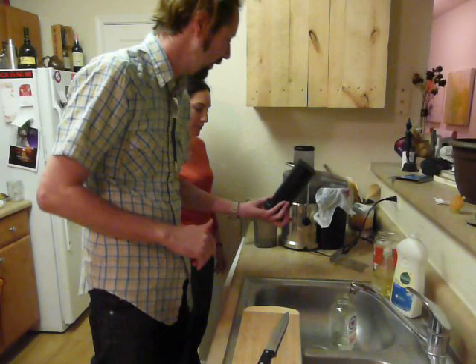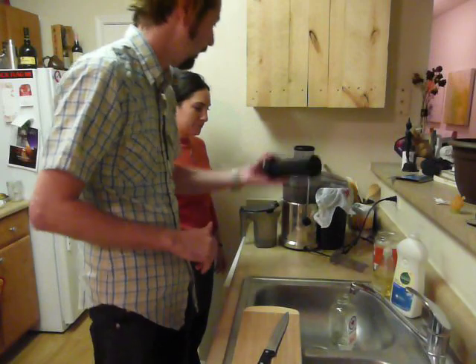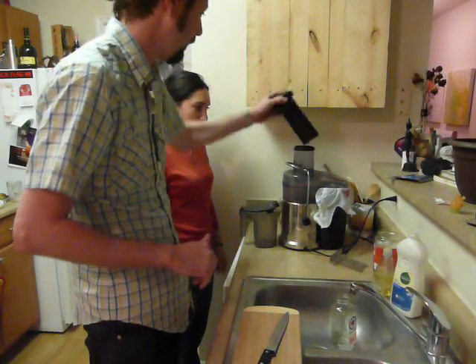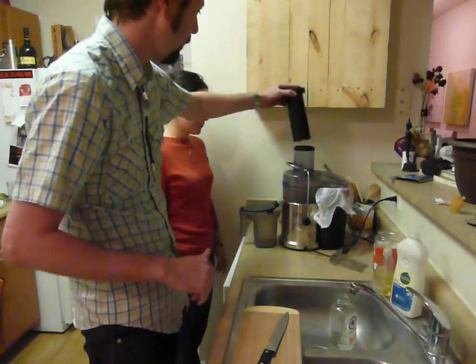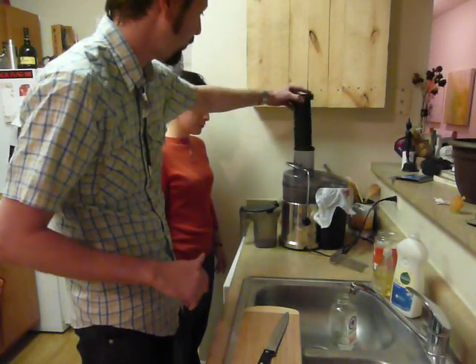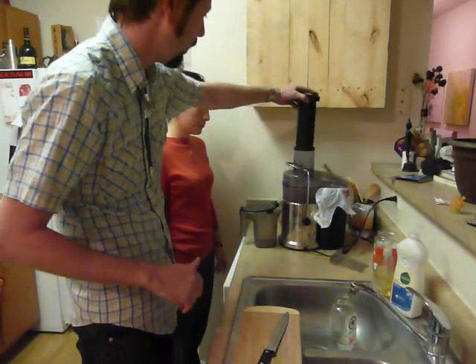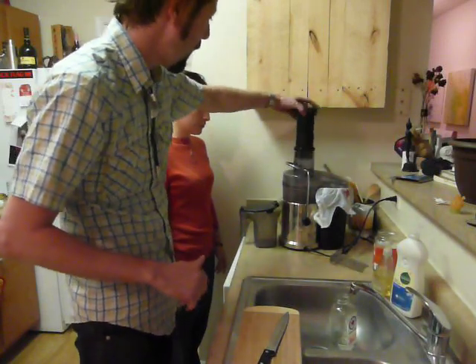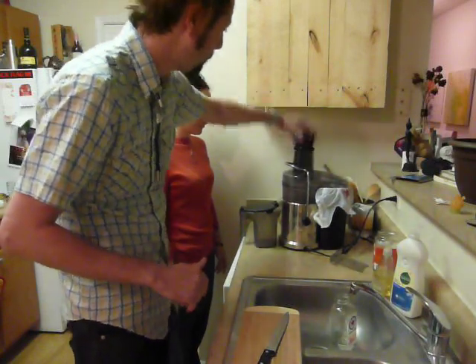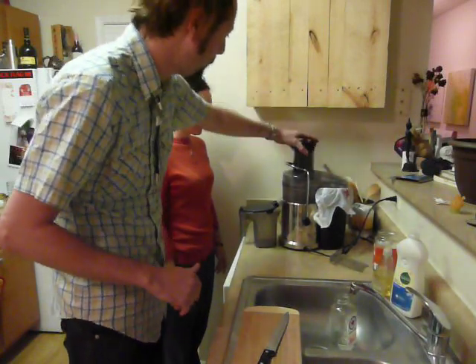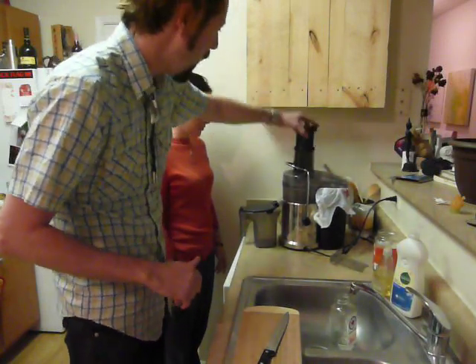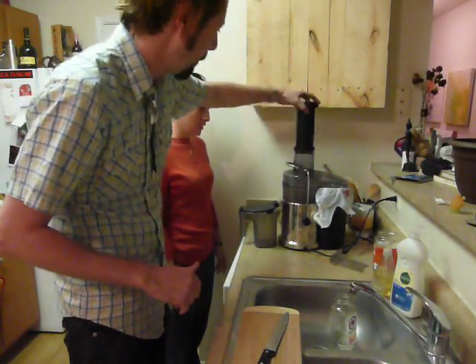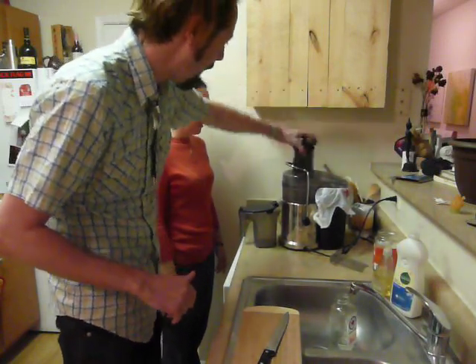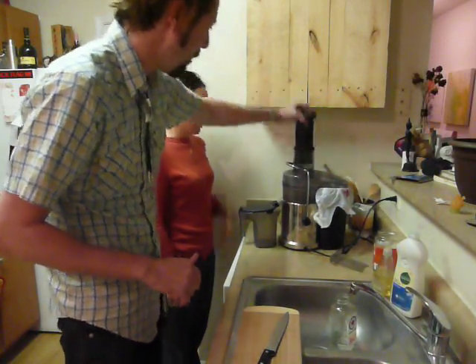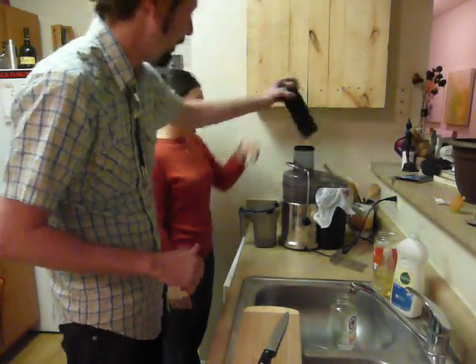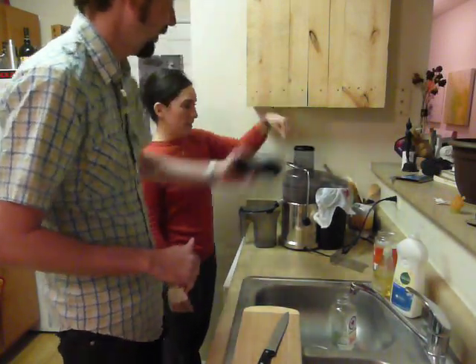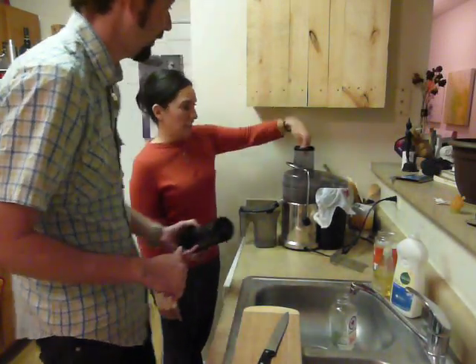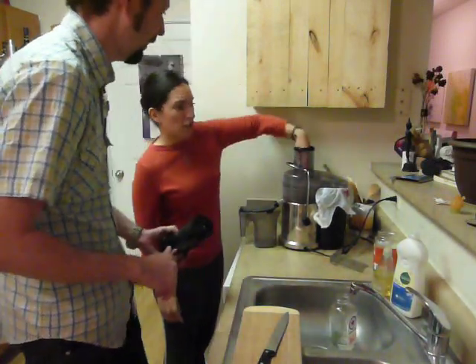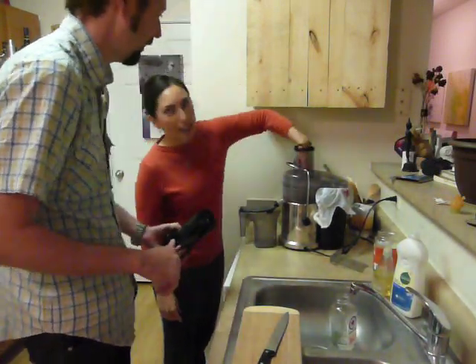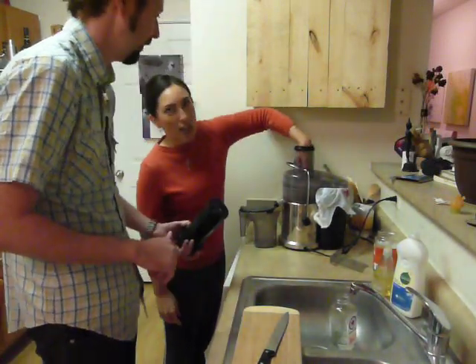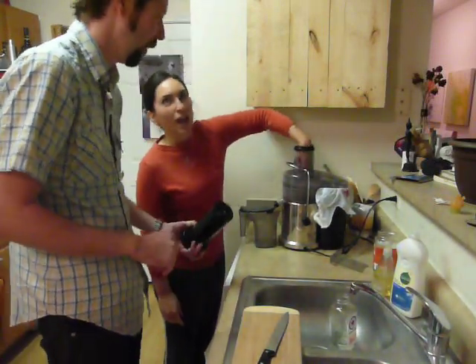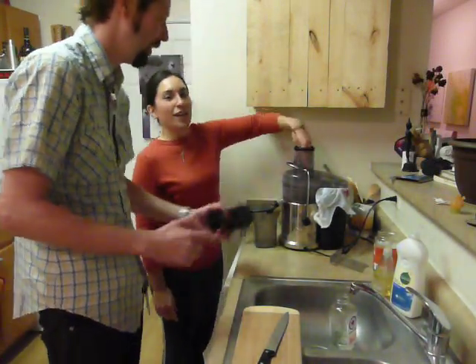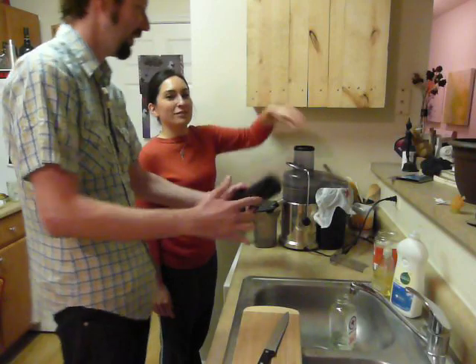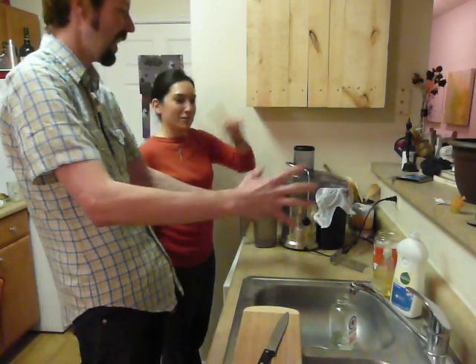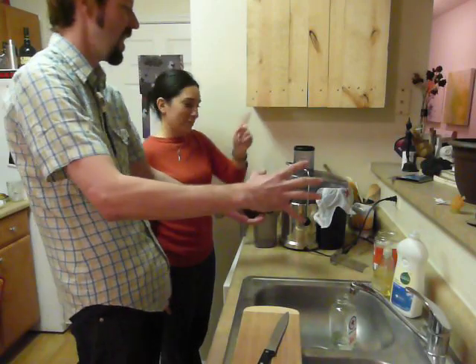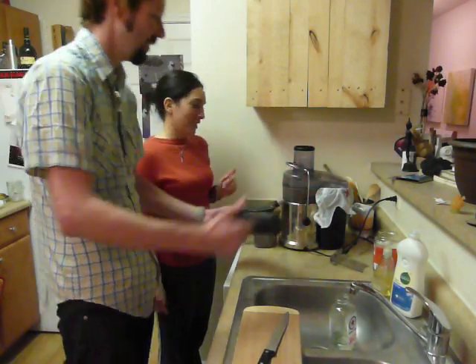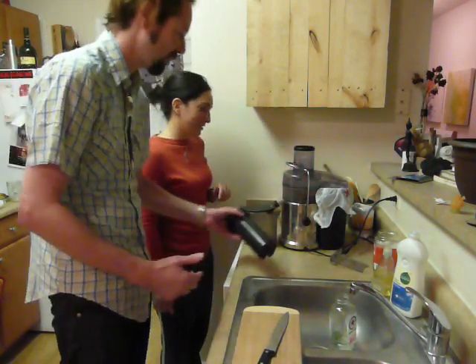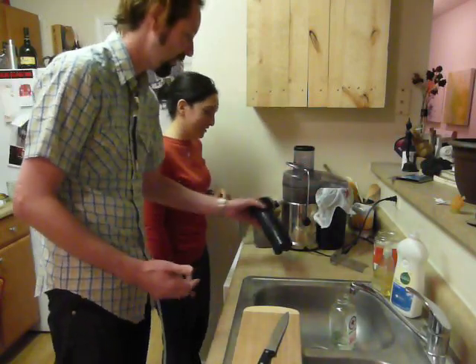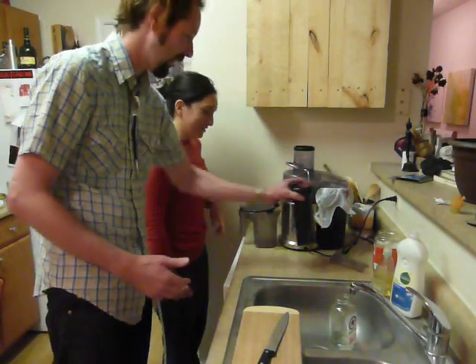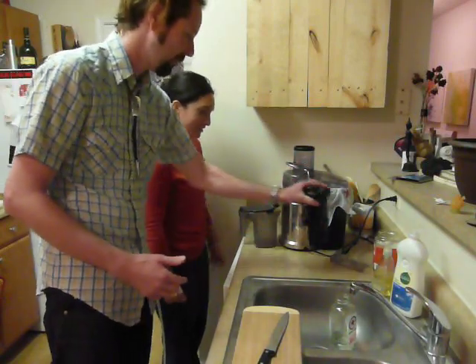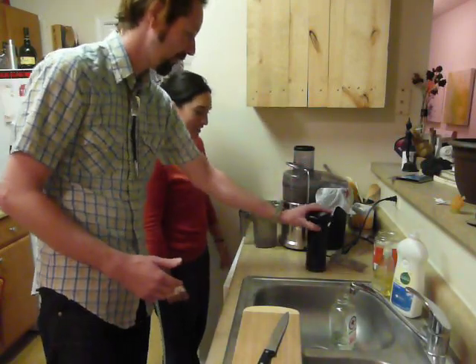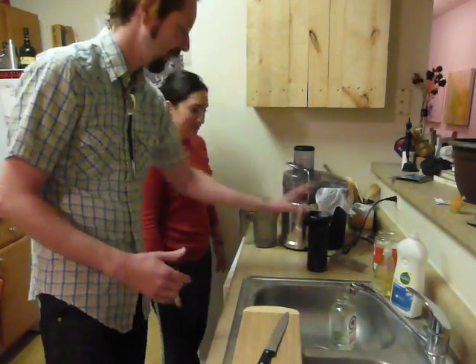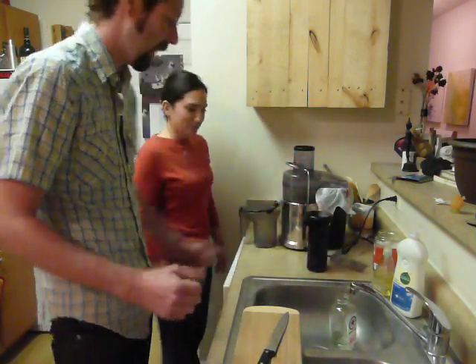This thing here is the pusher. You don't want to stick your hand up in there — don't put your hand there. It will grind your hand up.